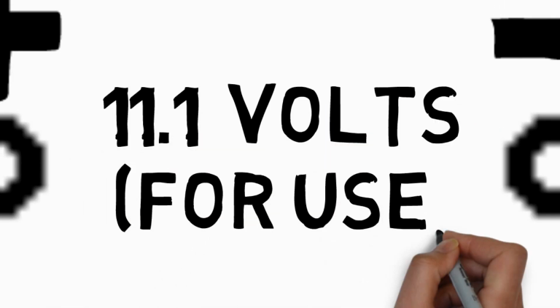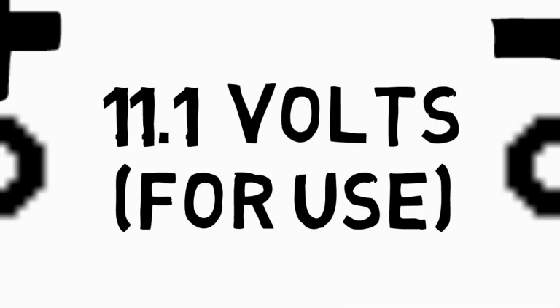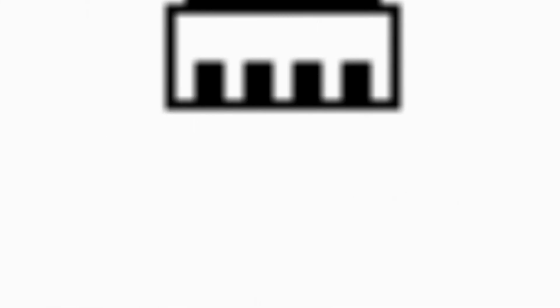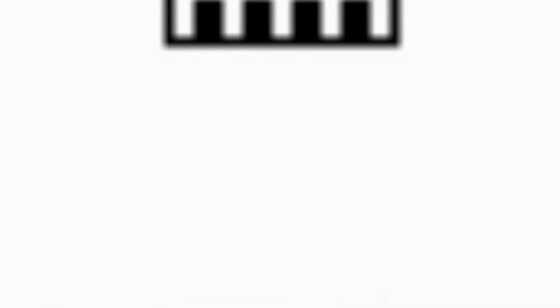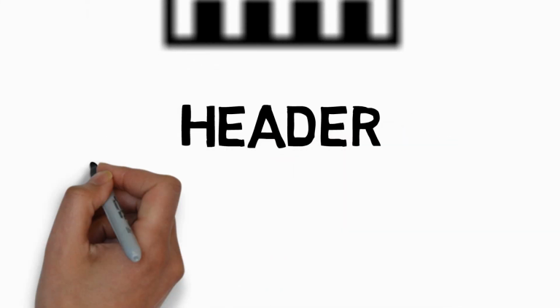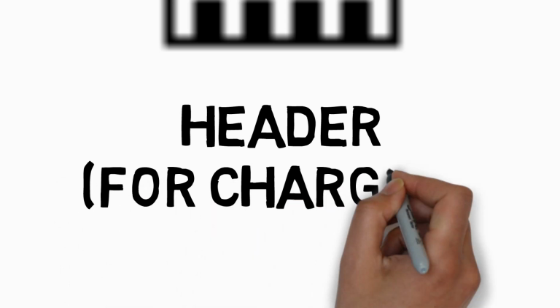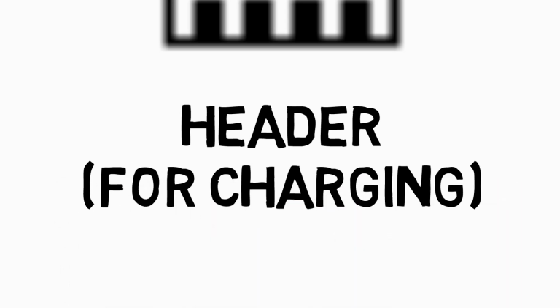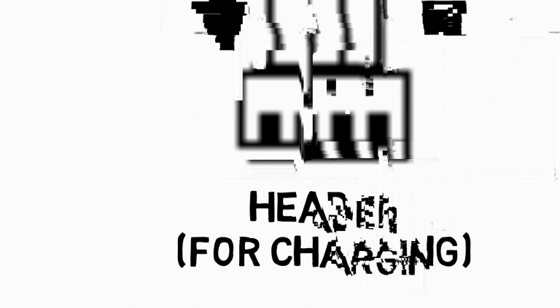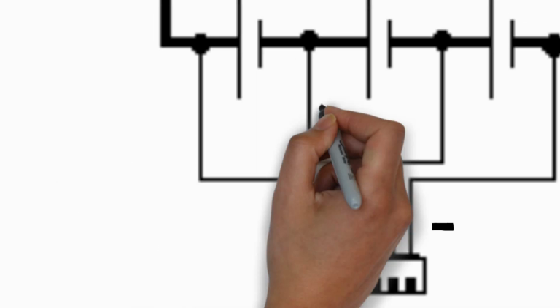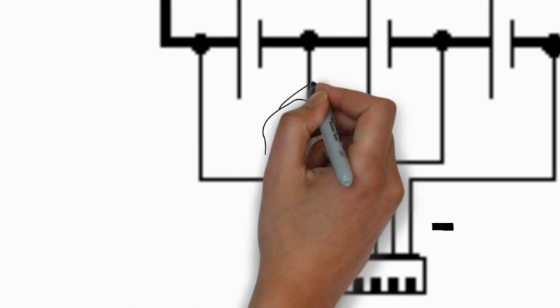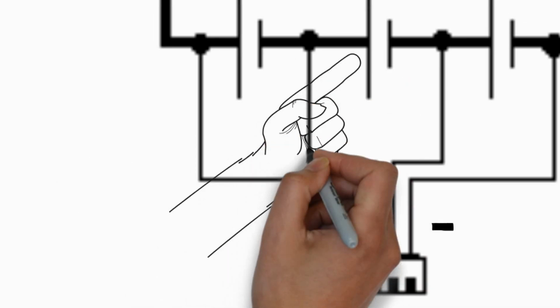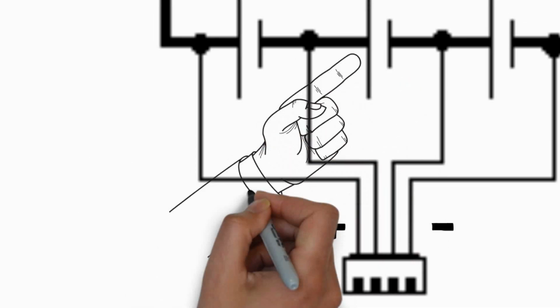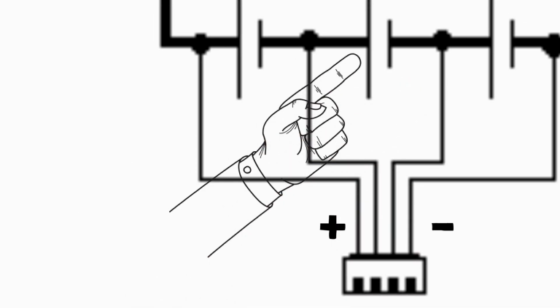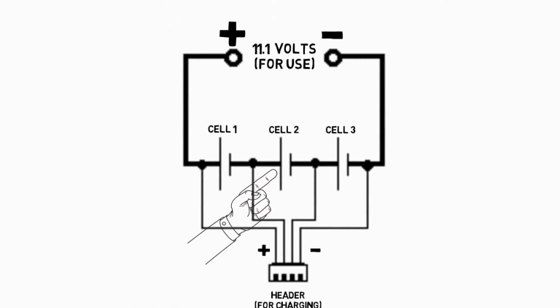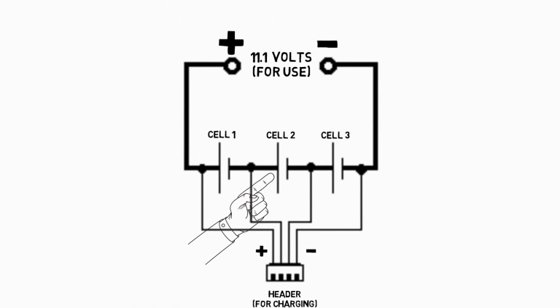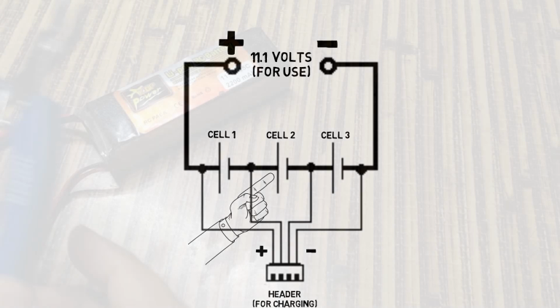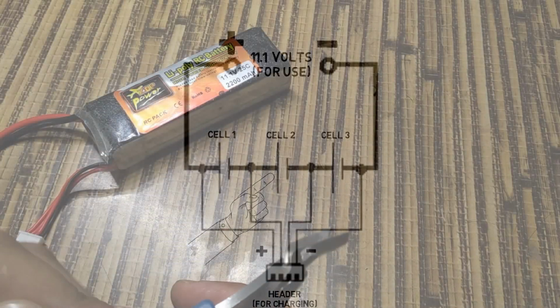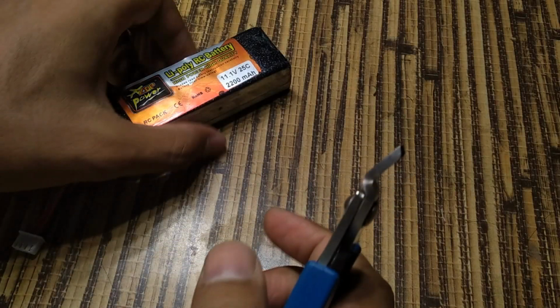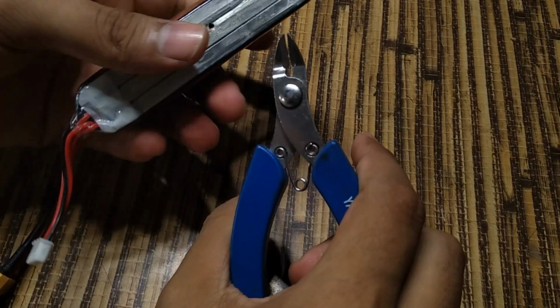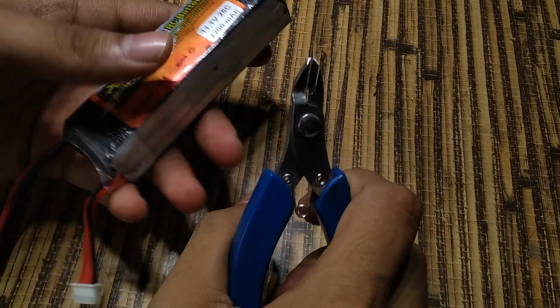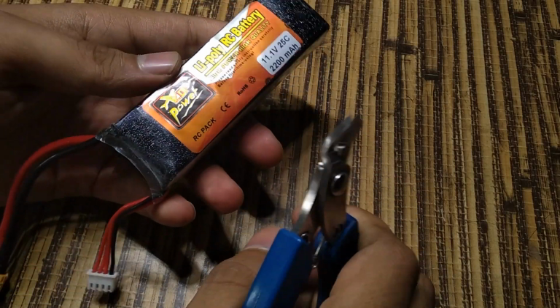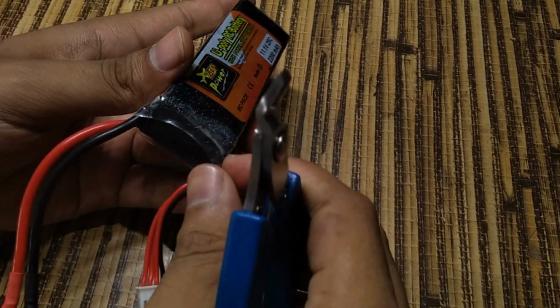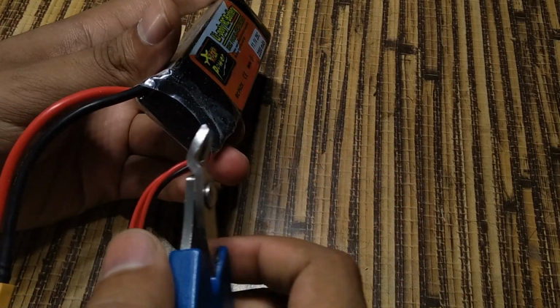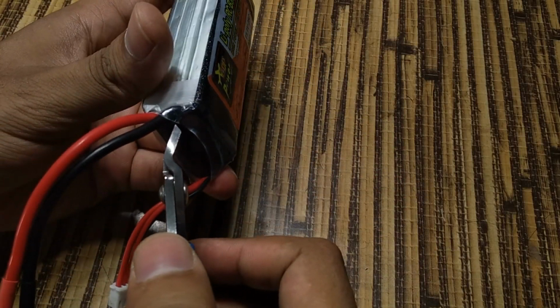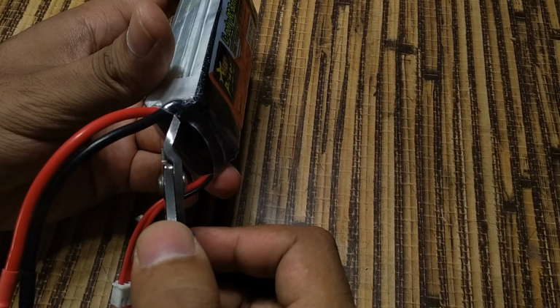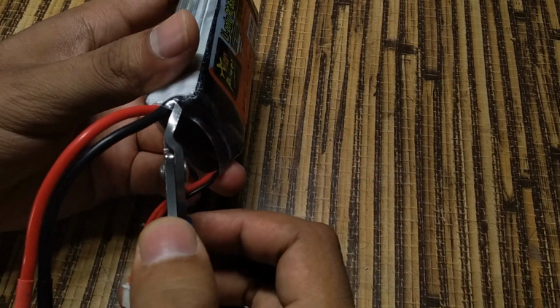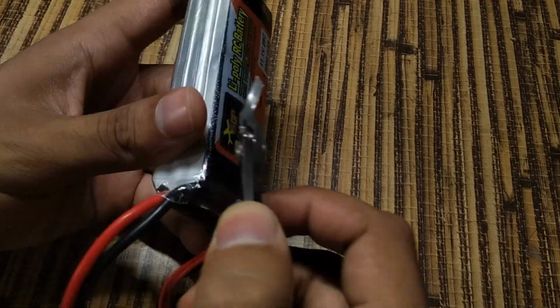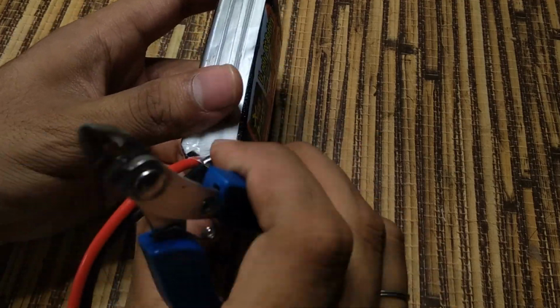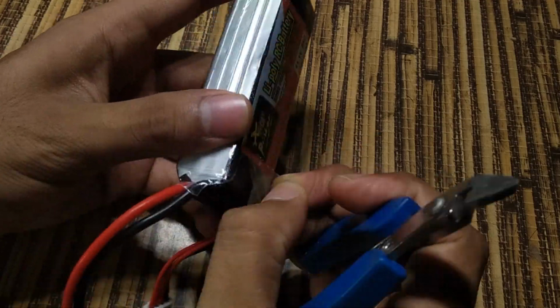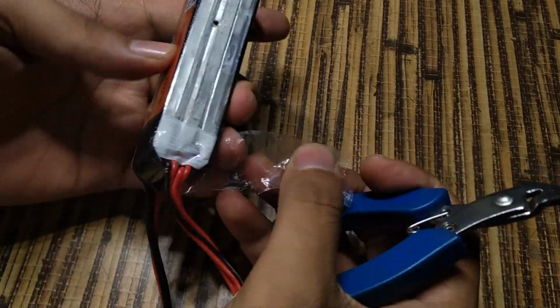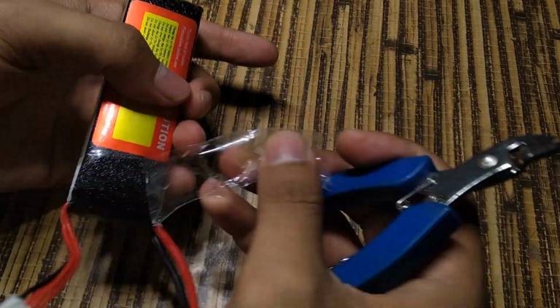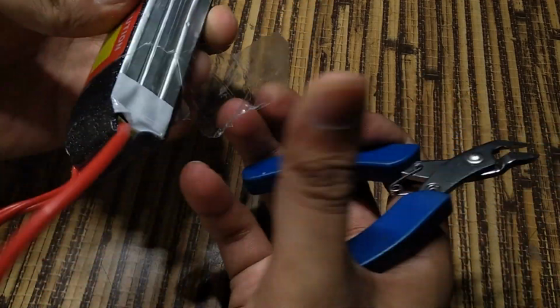As shown before, I'll have to replace cell 2 as it got pierced accidentally, thus affecting the total voltage of the battery pack. First, dismantle the battery pack carefully and keep all the things aside. Let's get started.